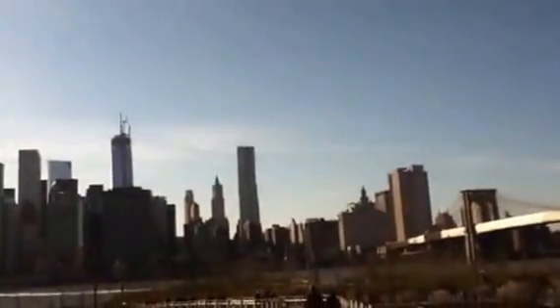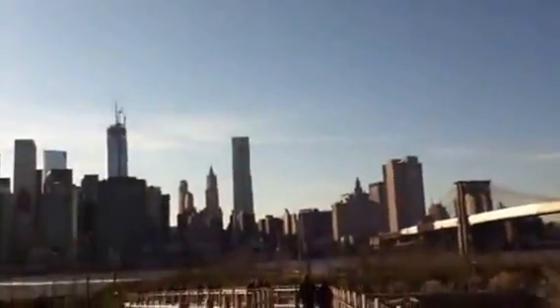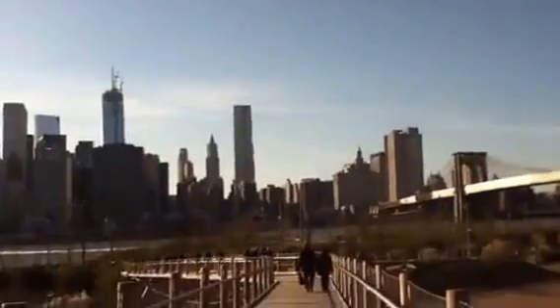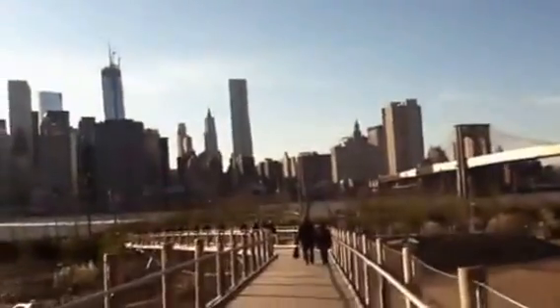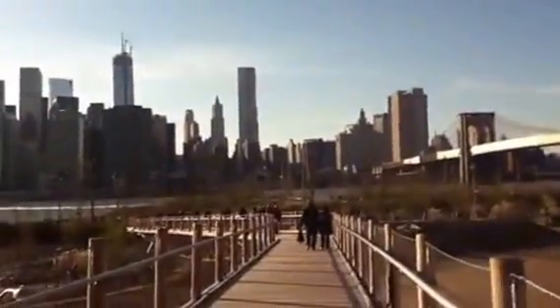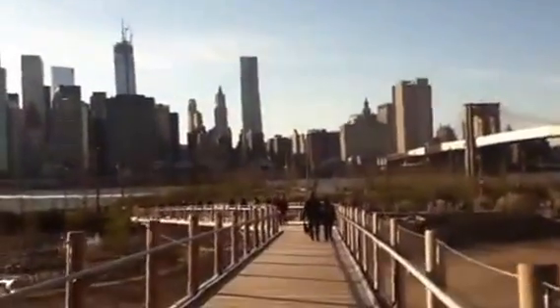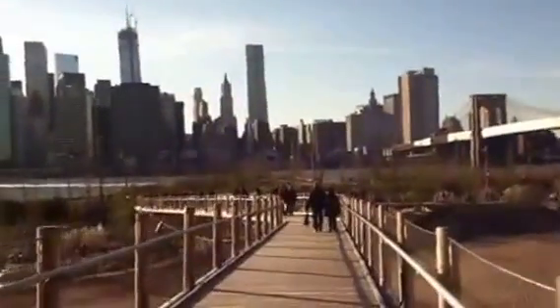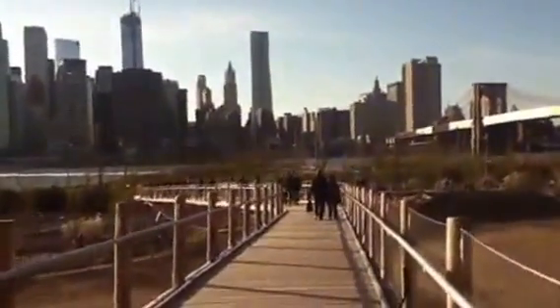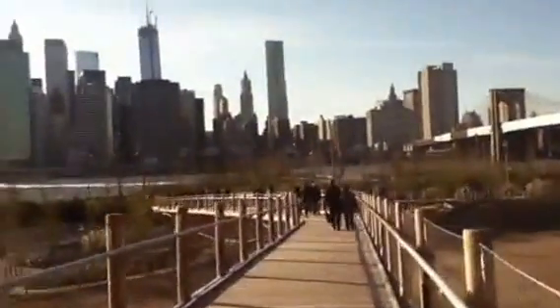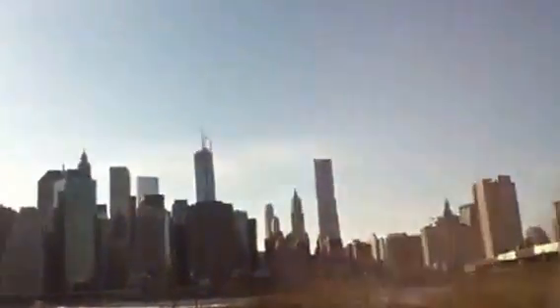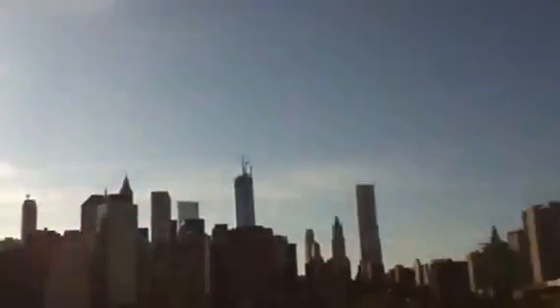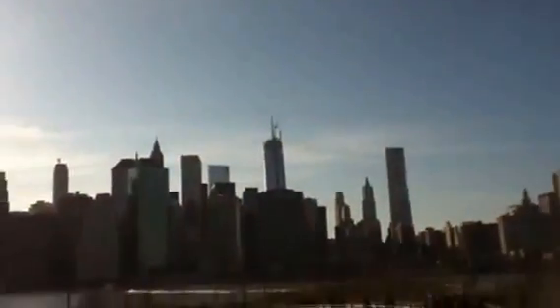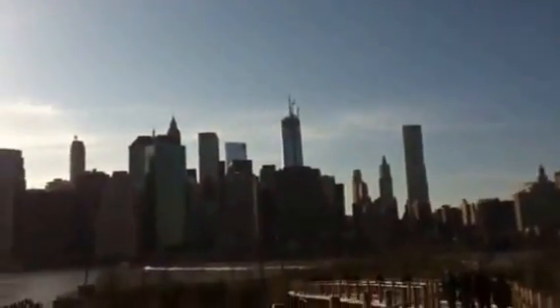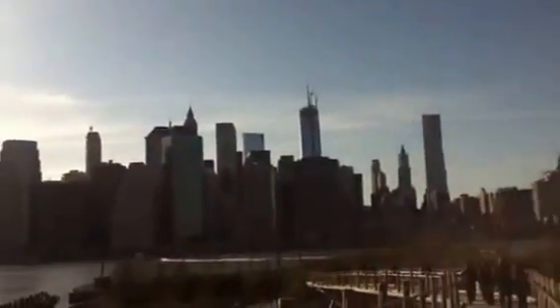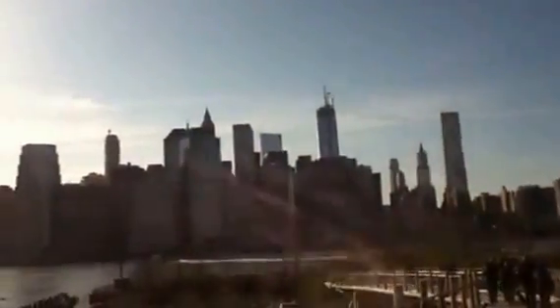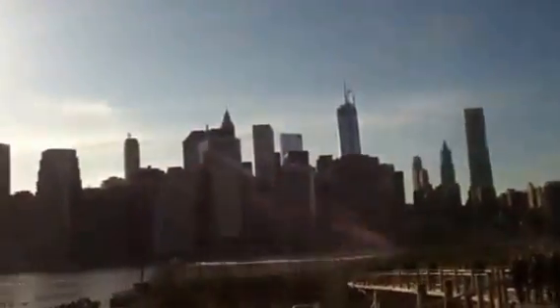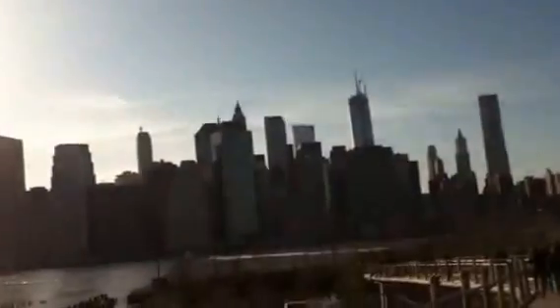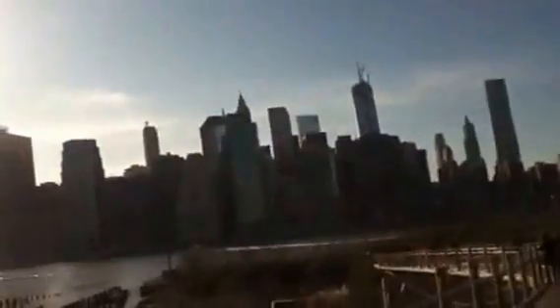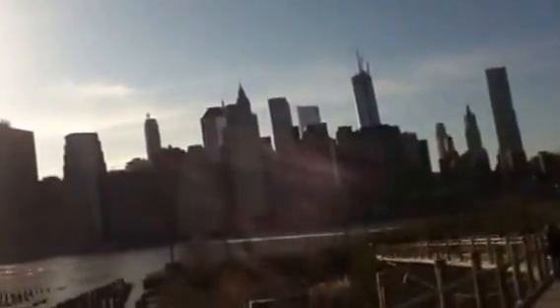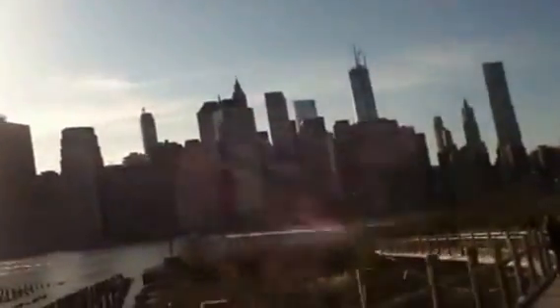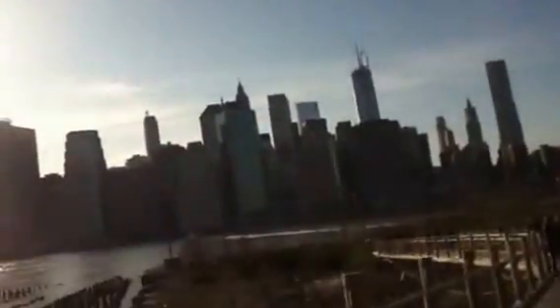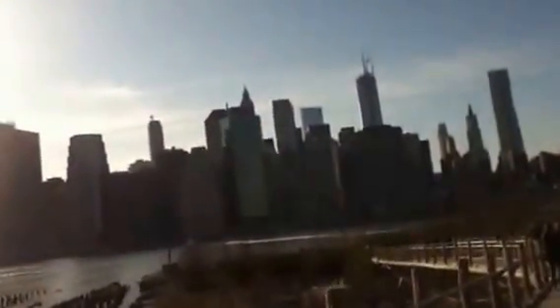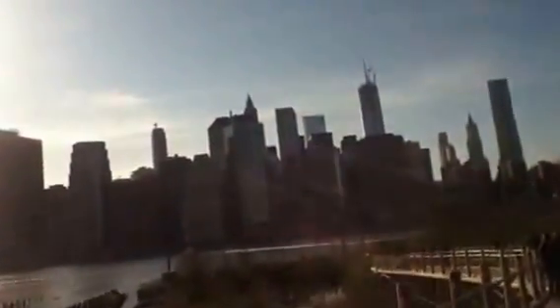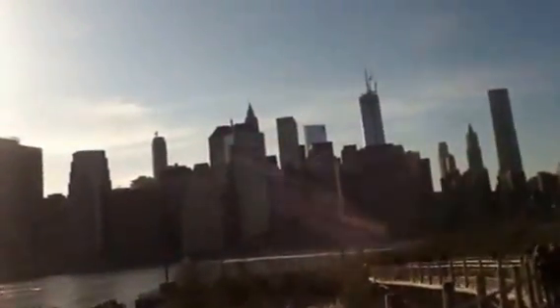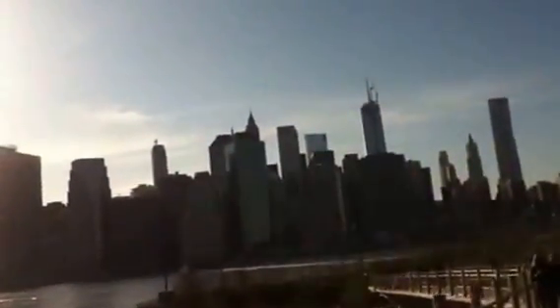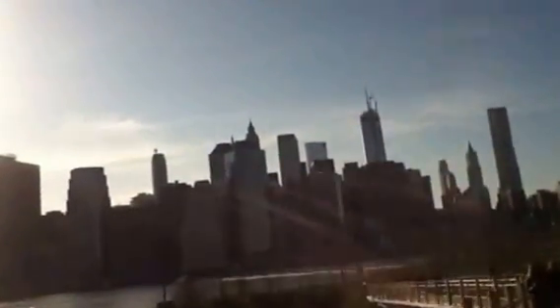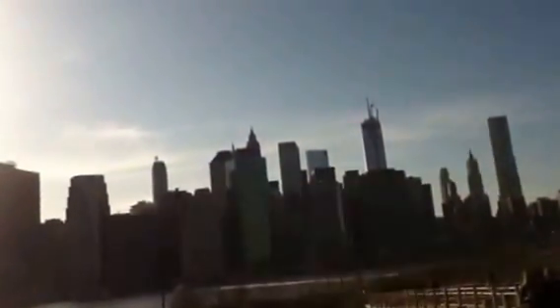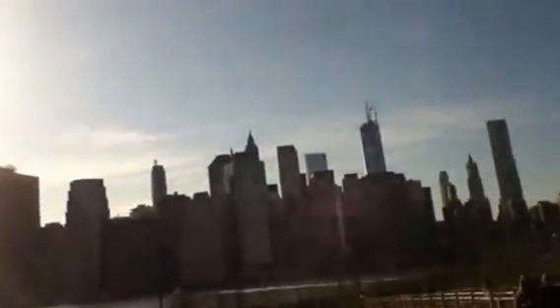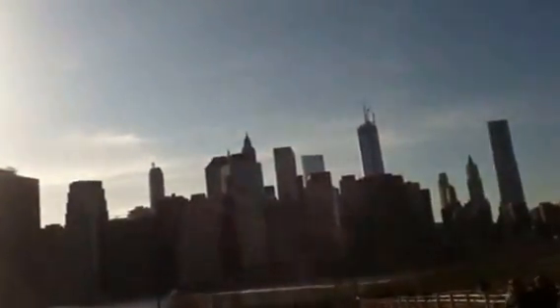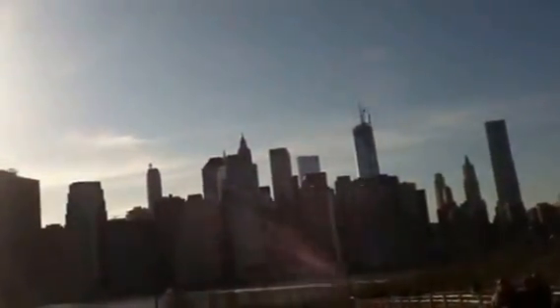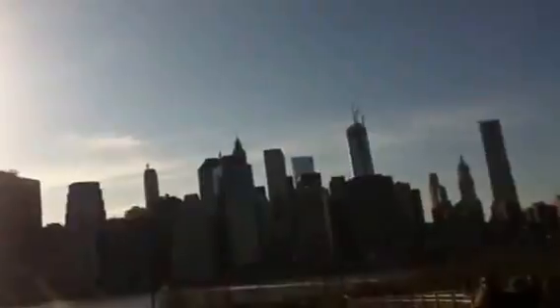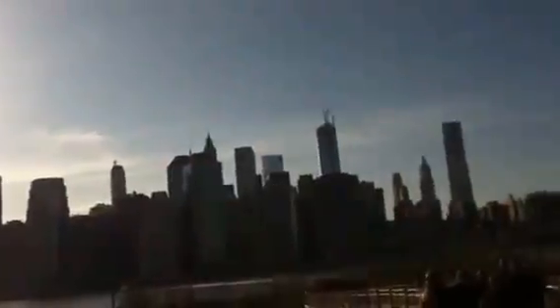ThyssenKrupp, 1400 feet a minute. Freedom Tower, which might be scenic — I heard a rumor that this might be scenic, but I know those are going to be ThyssenKrupp. And those are going to go a whopping 2000 feet a minute.